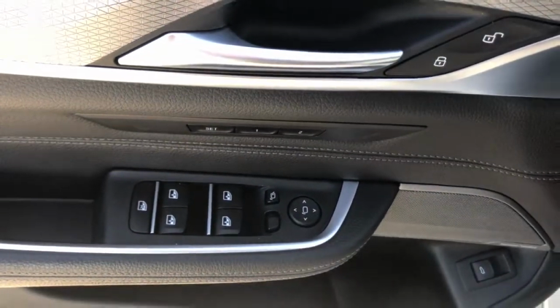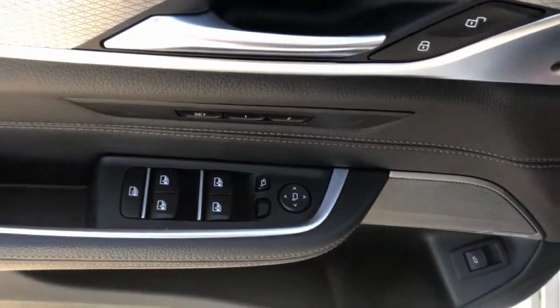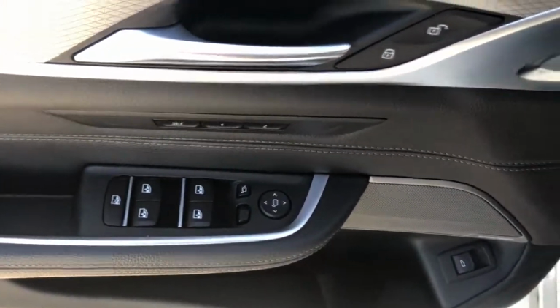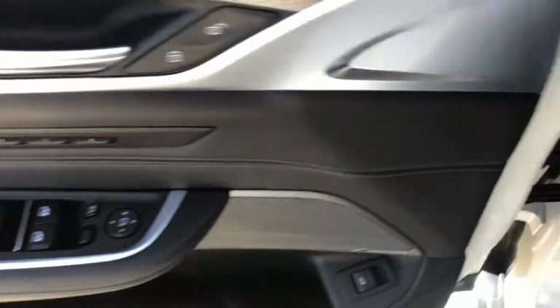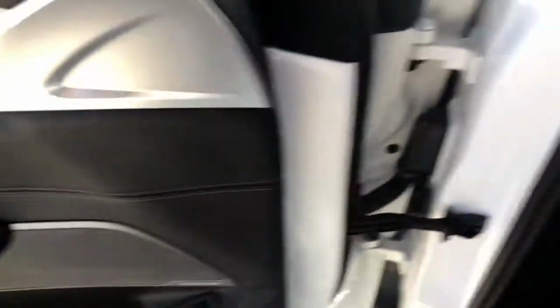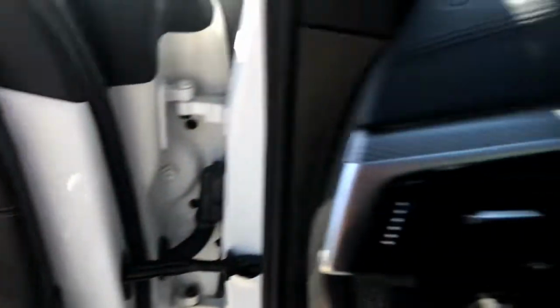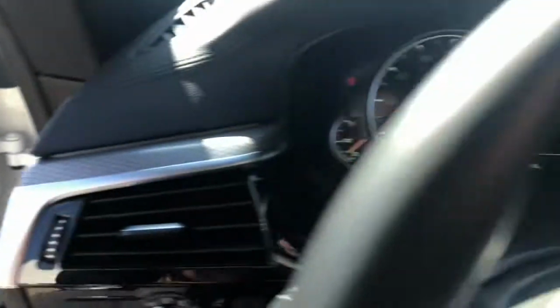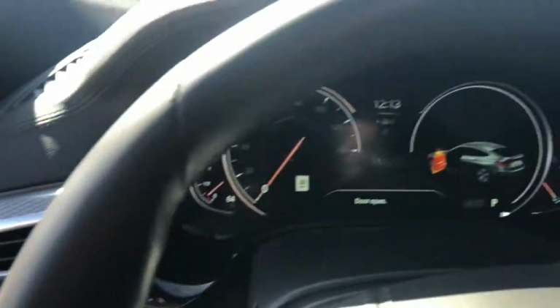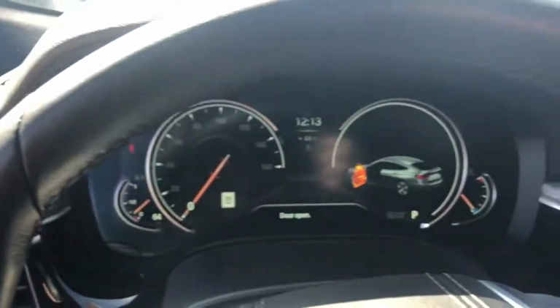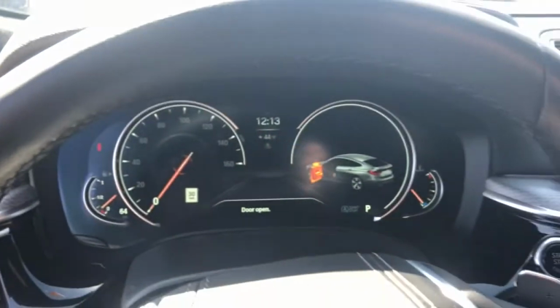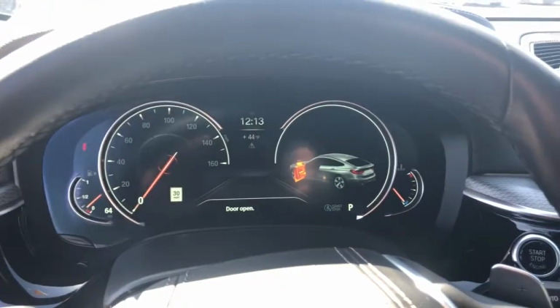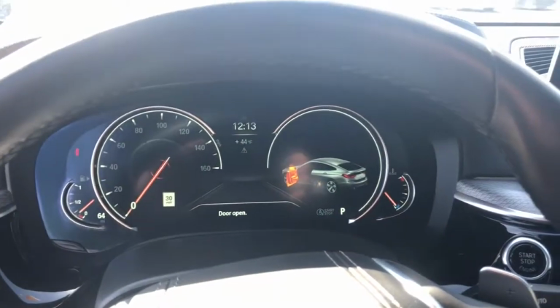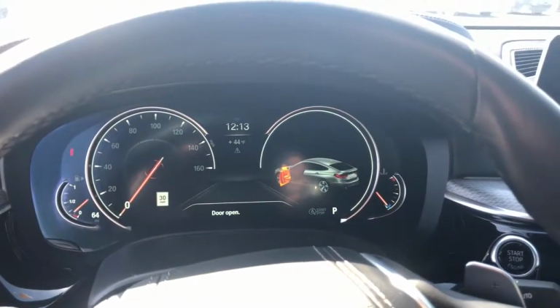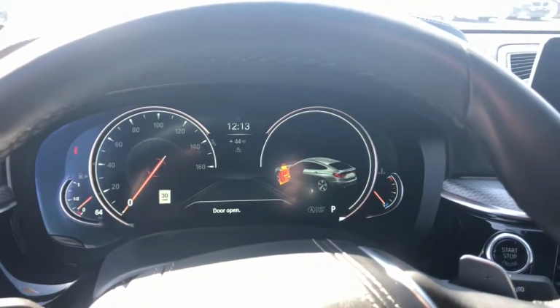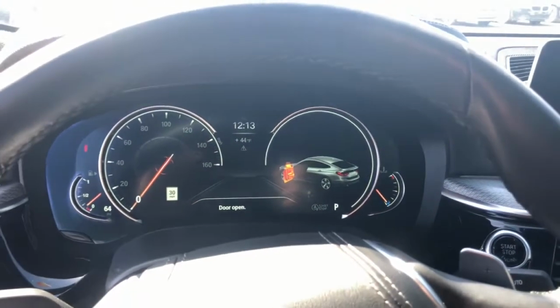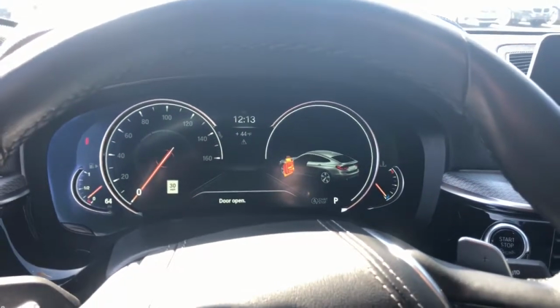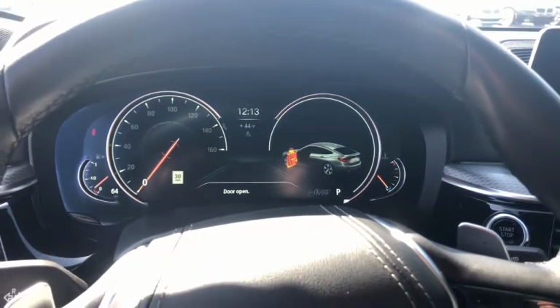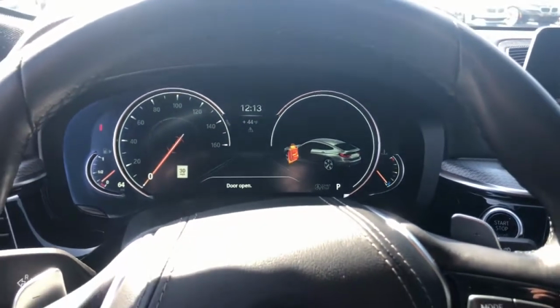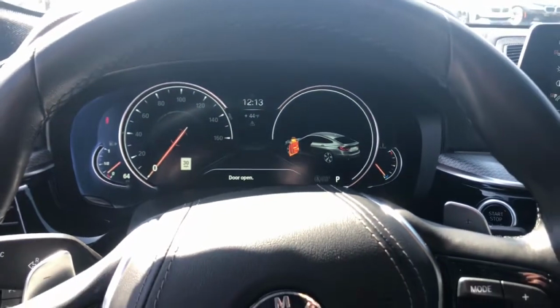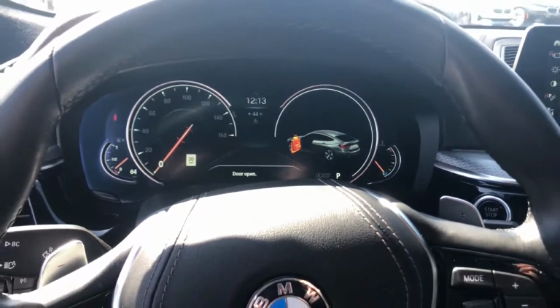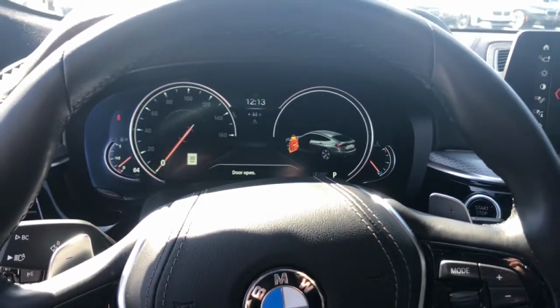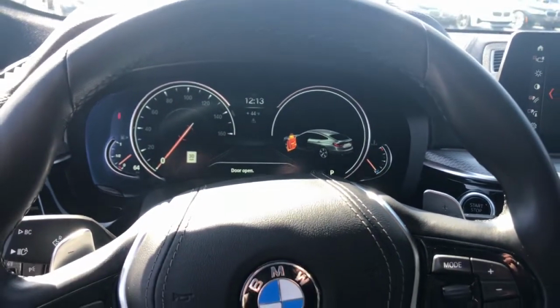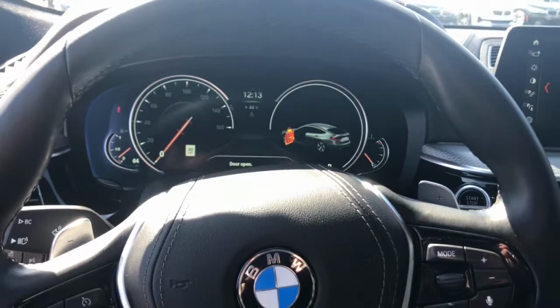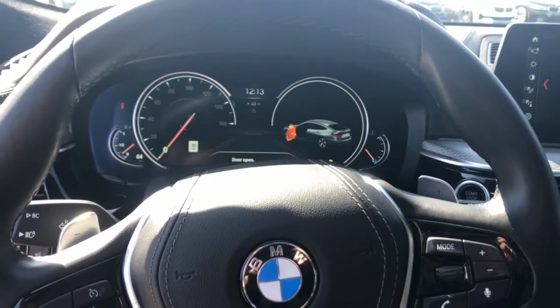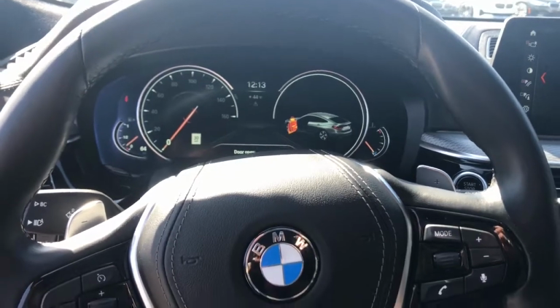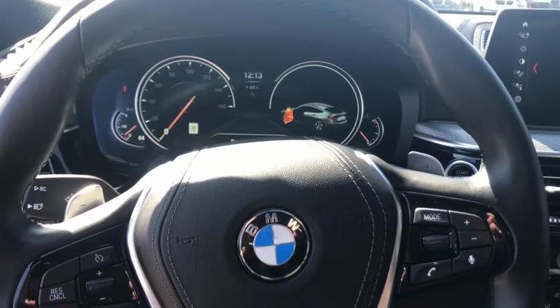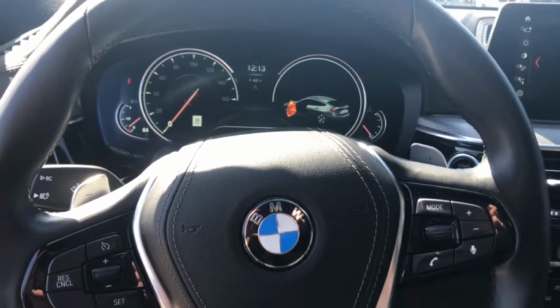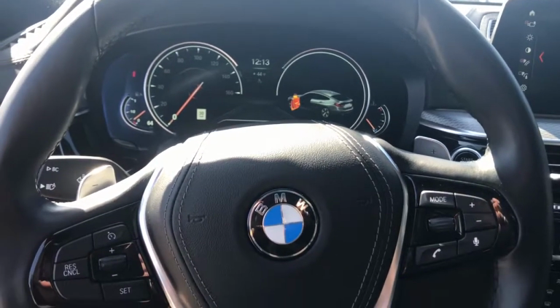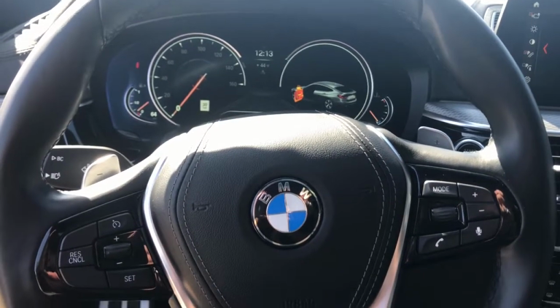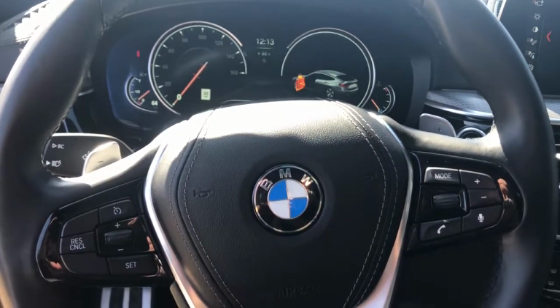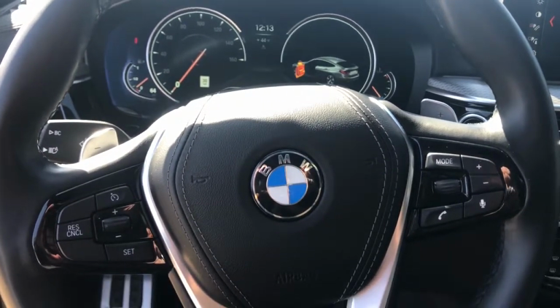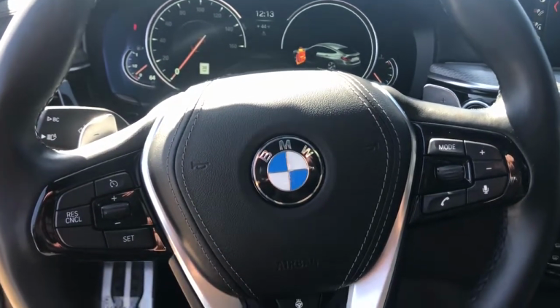Electronic stability control, leather steering wheel, rain-sensing wipers, seat memory, traction control, and passenger vanity mirror.